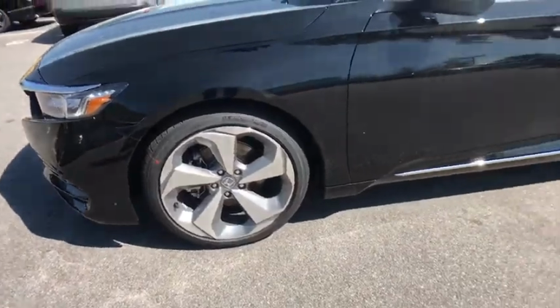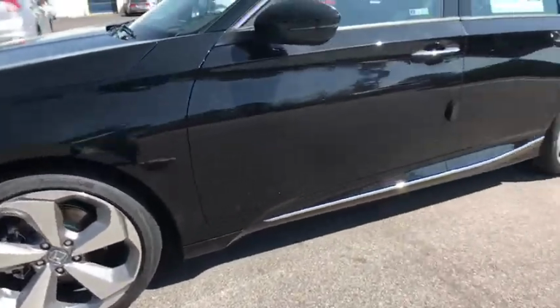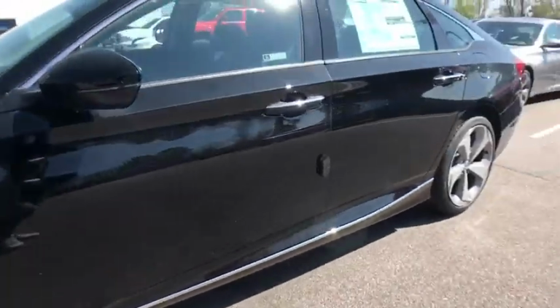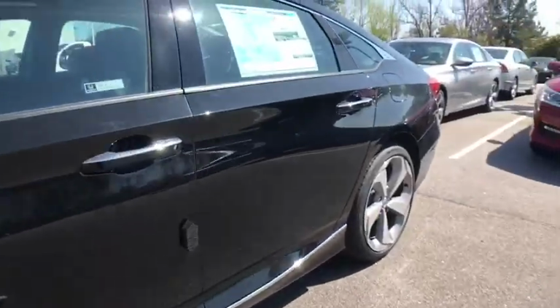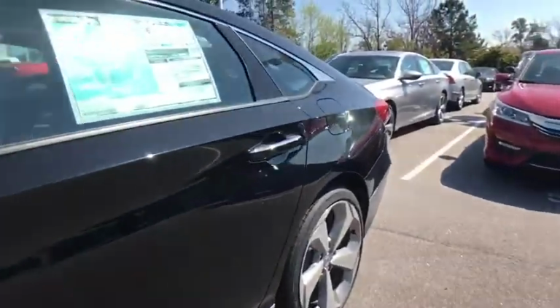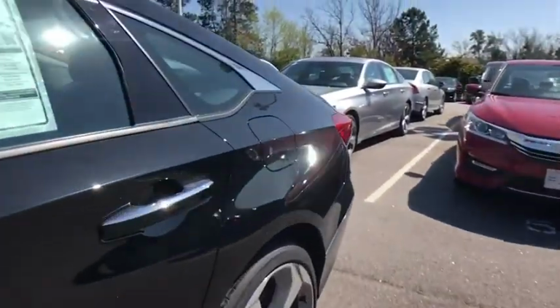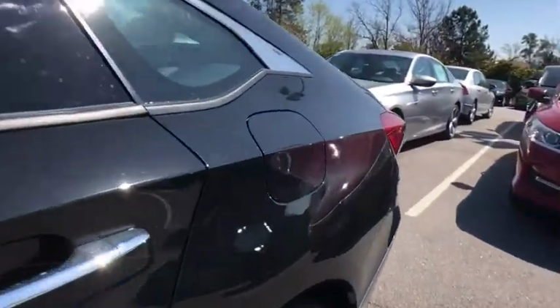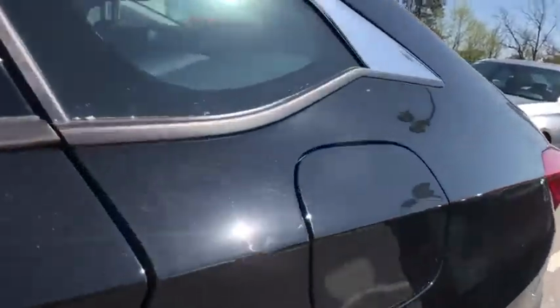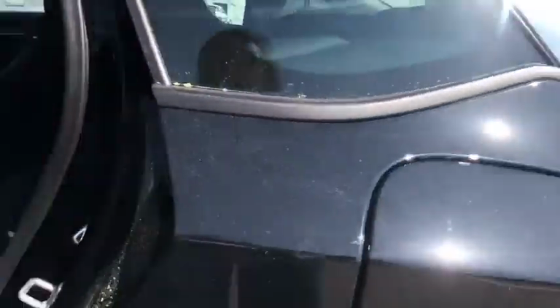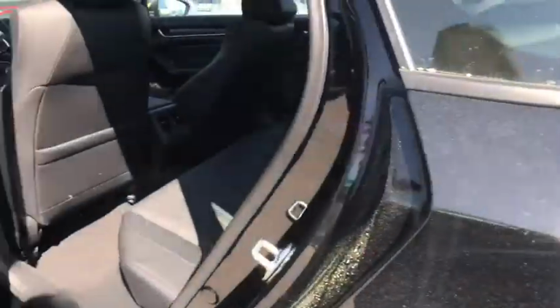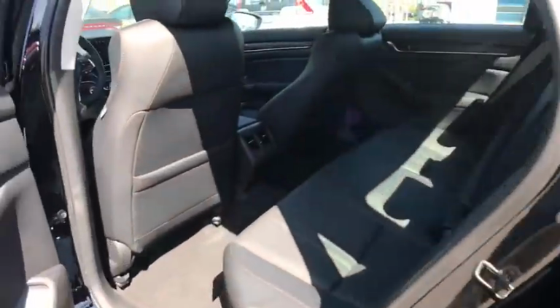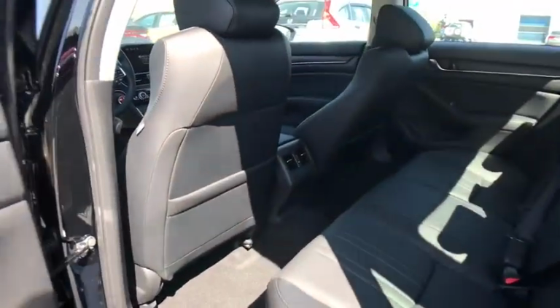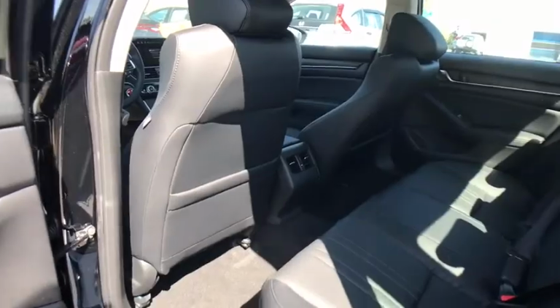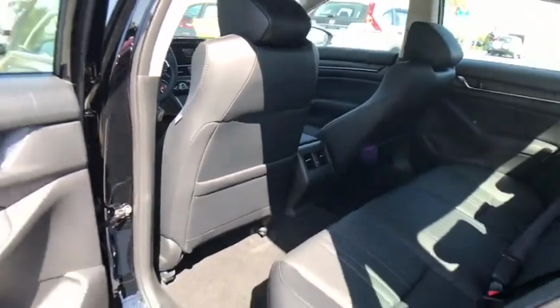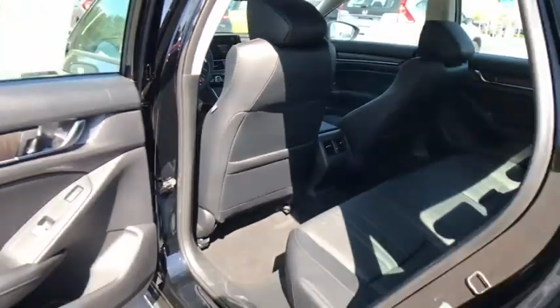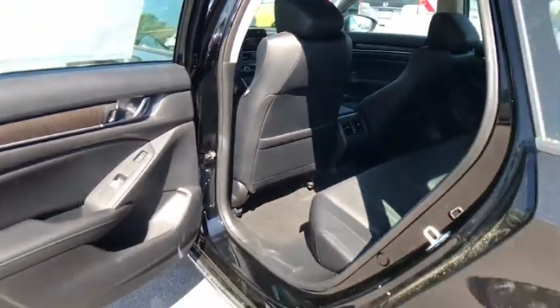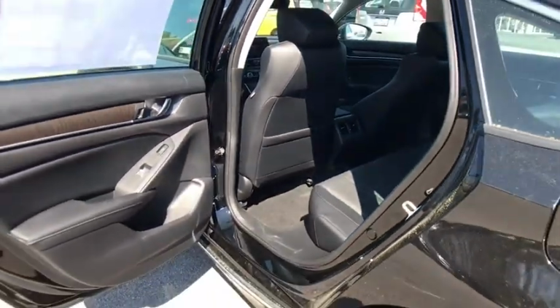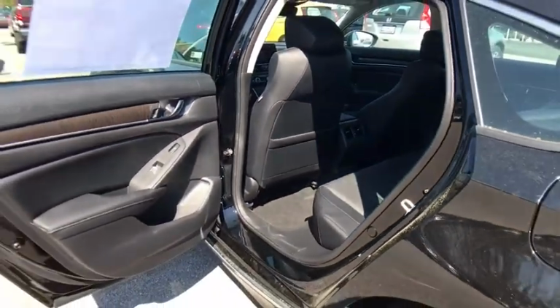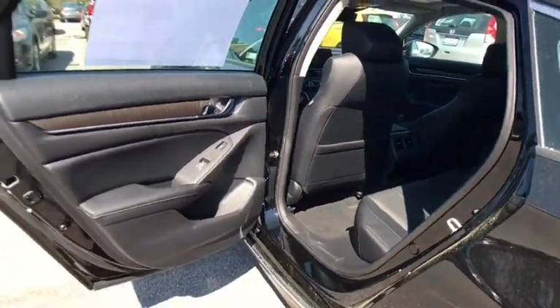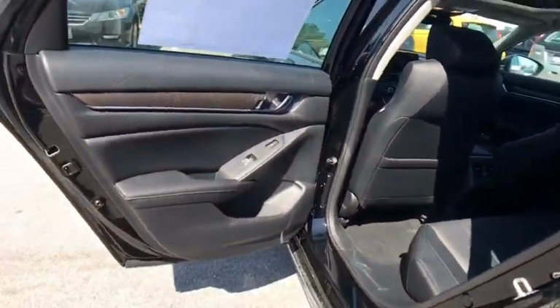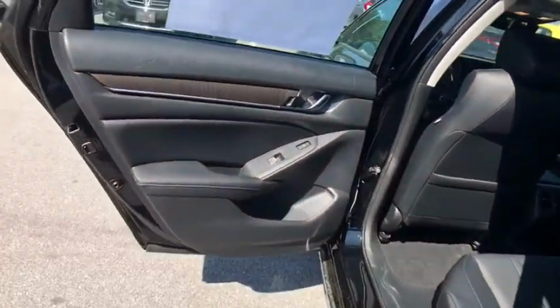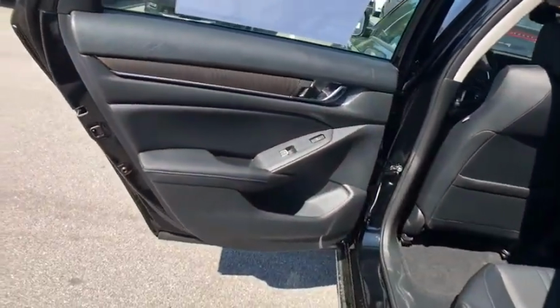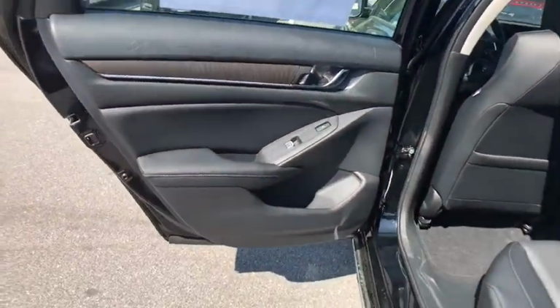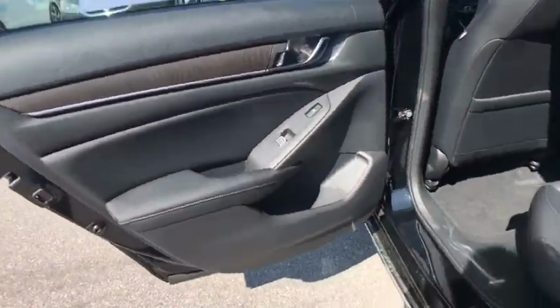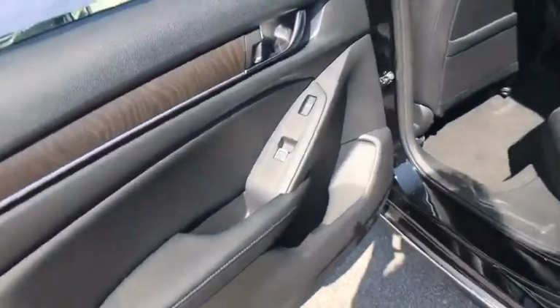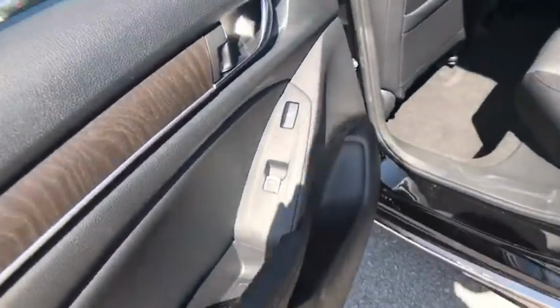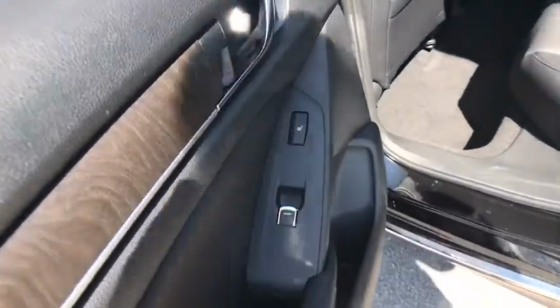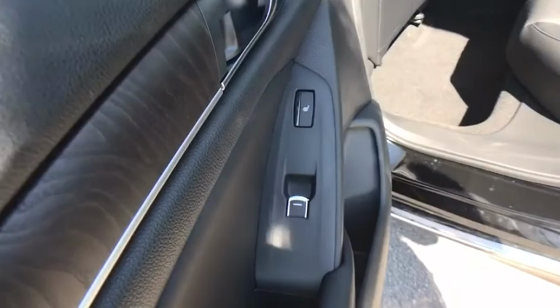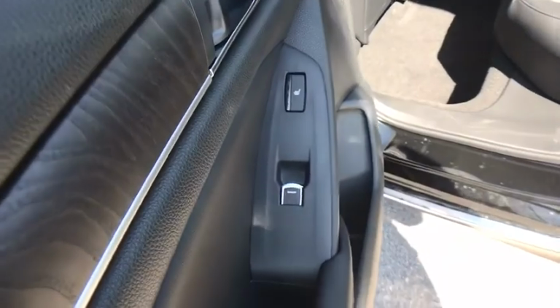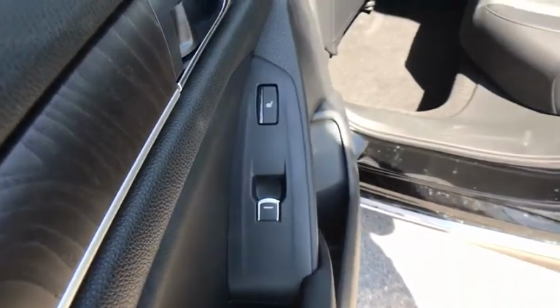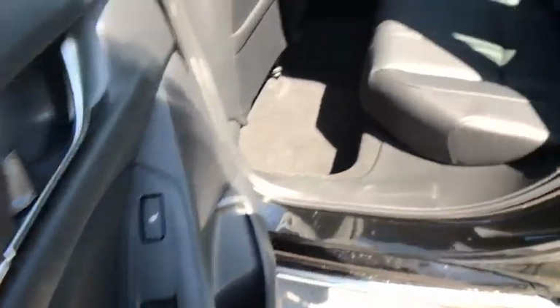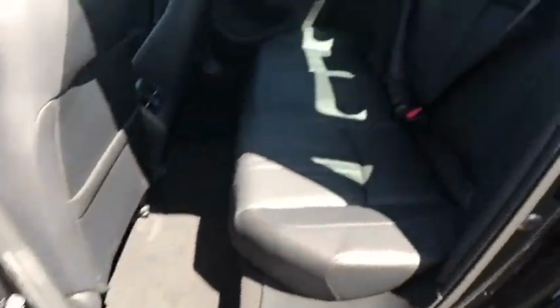Security system, heated front seats, trip computer, fog lights, rear window defroster, electronic stability control, power windows, compass, remote keyless entry, brake assist.